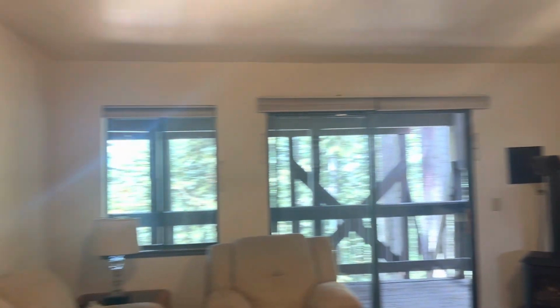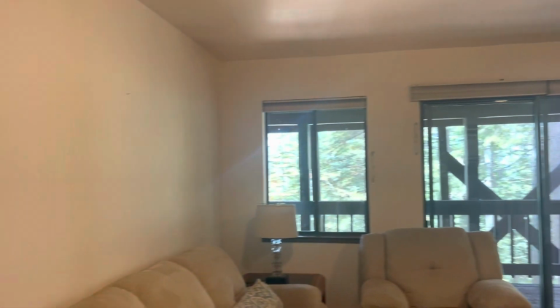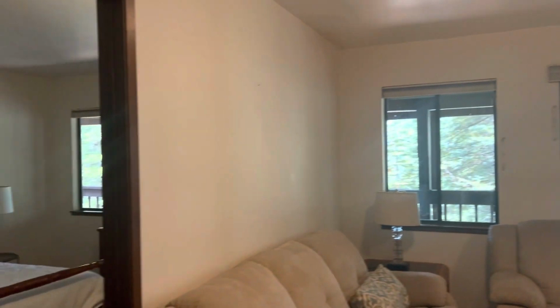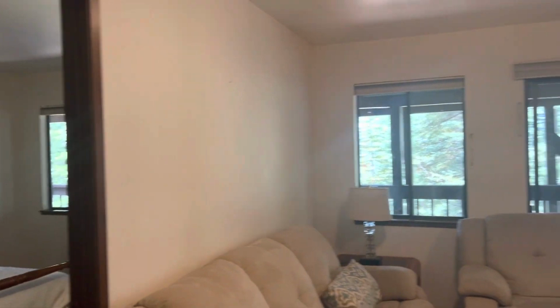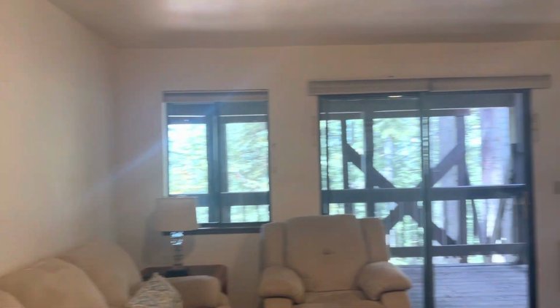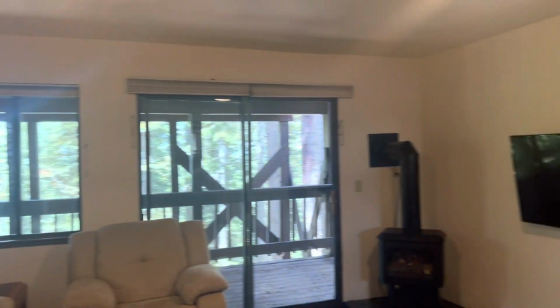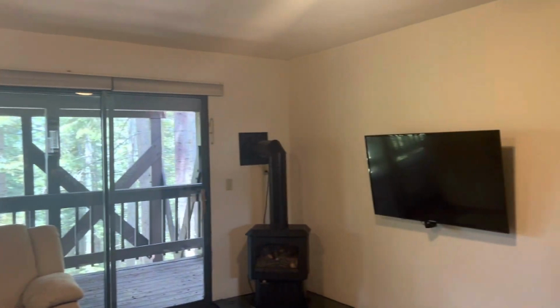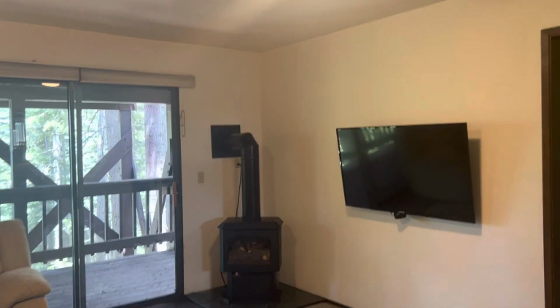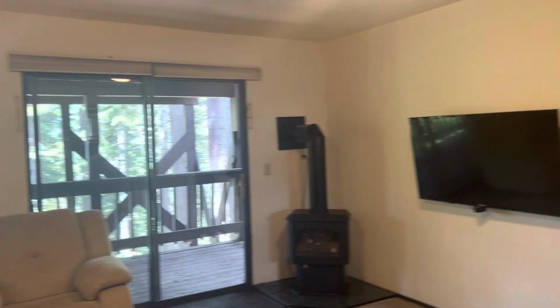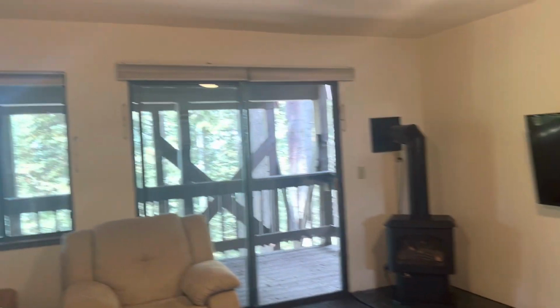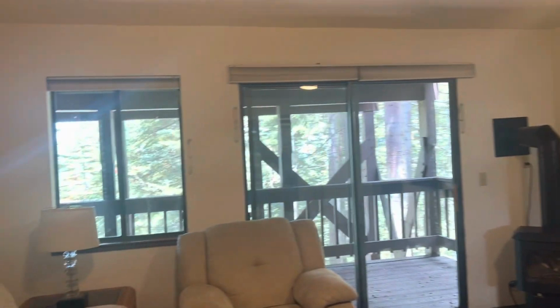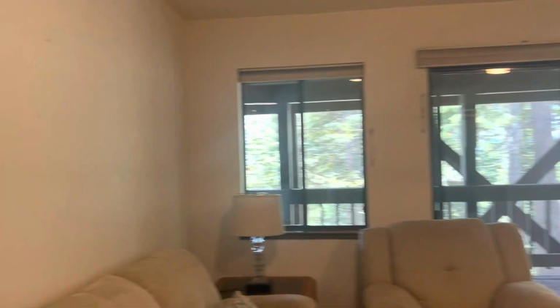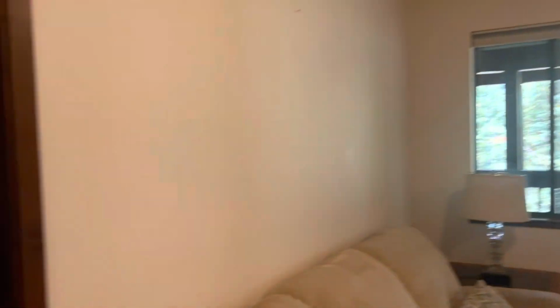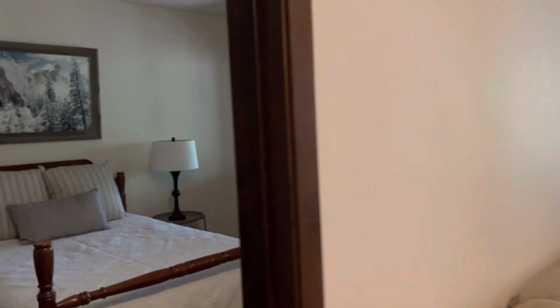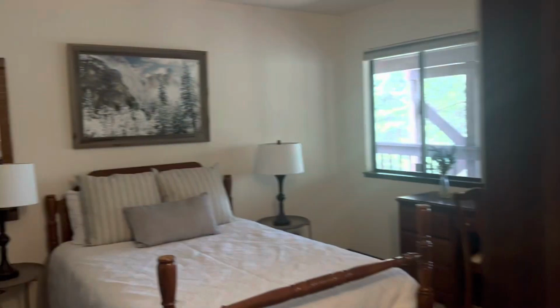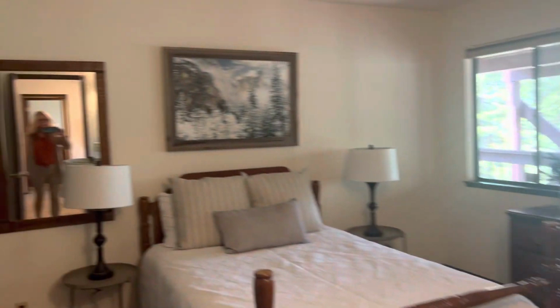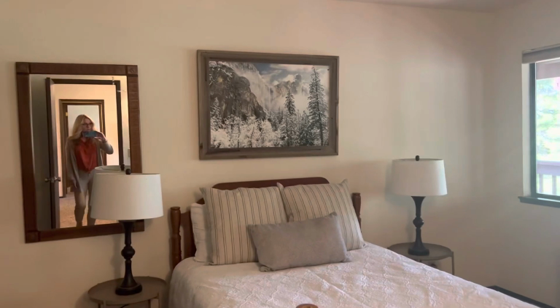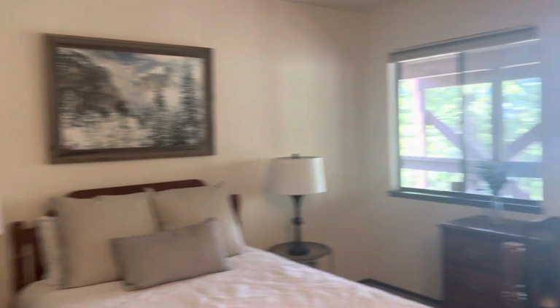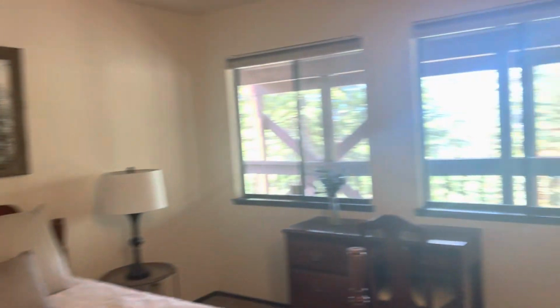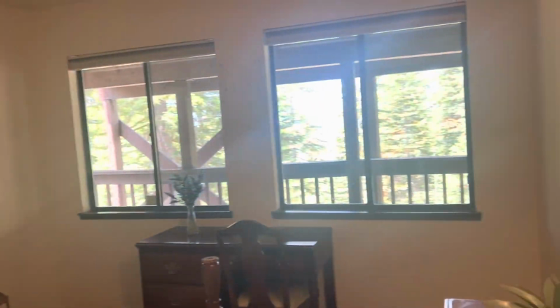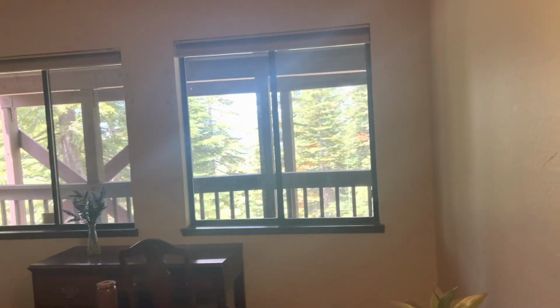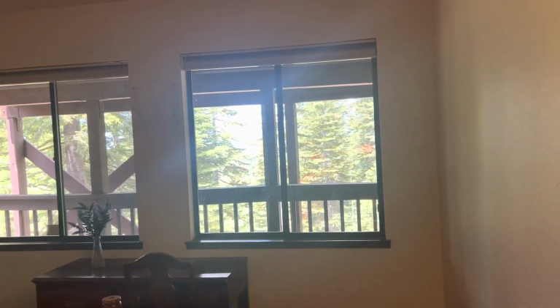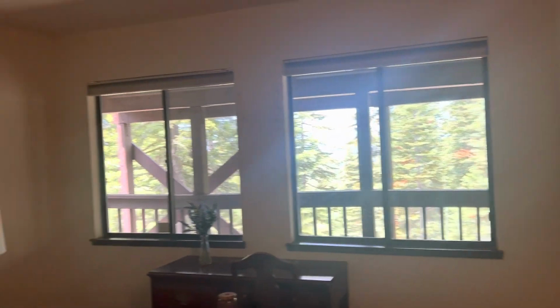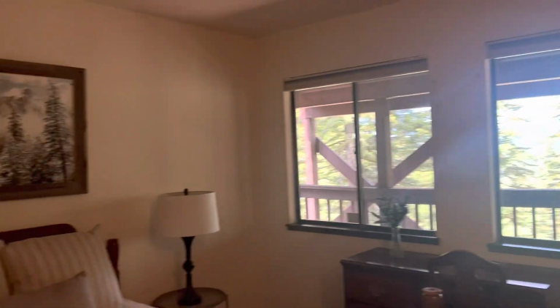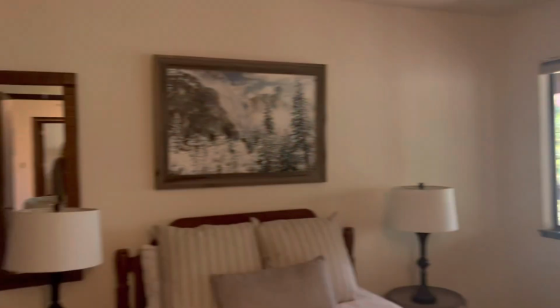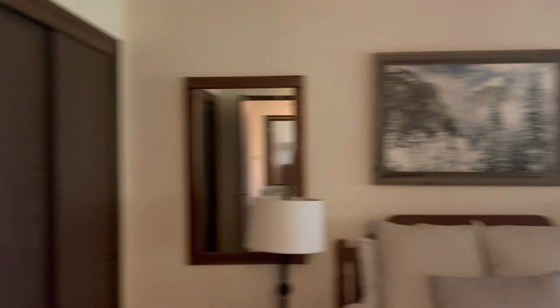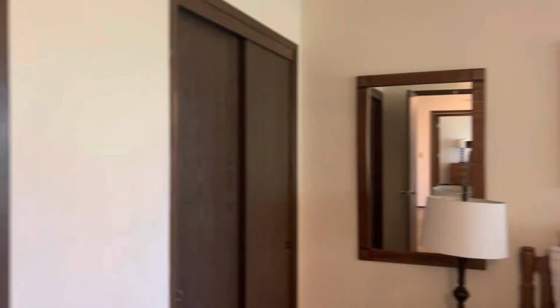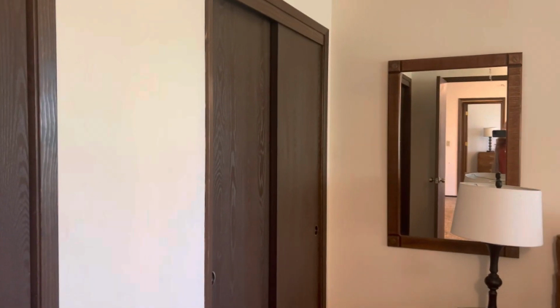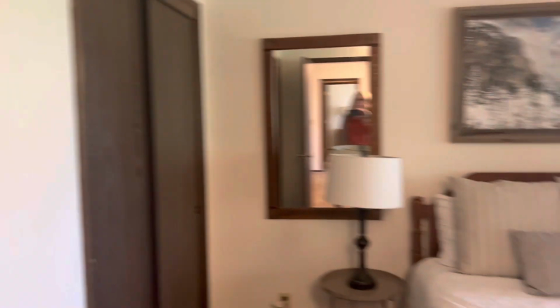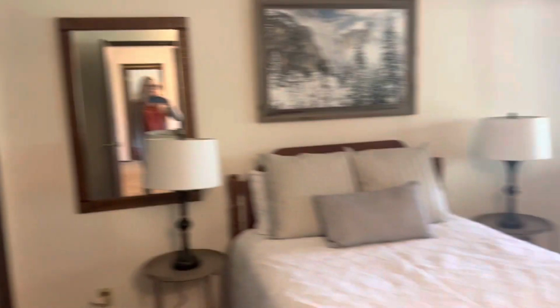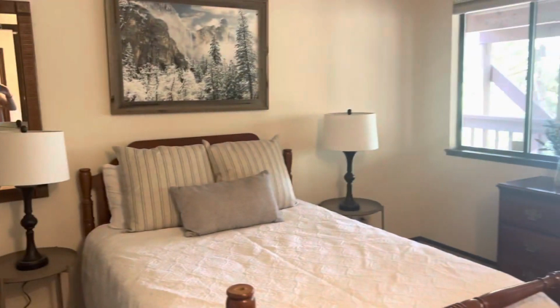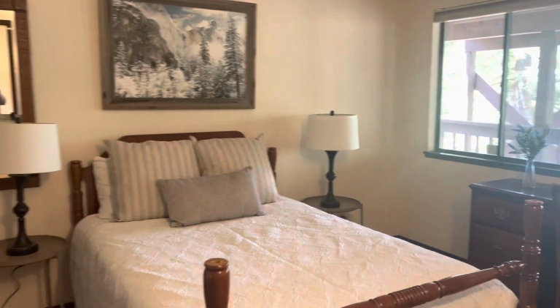One big living area. It does have a patio. One good-sized room that could fit.